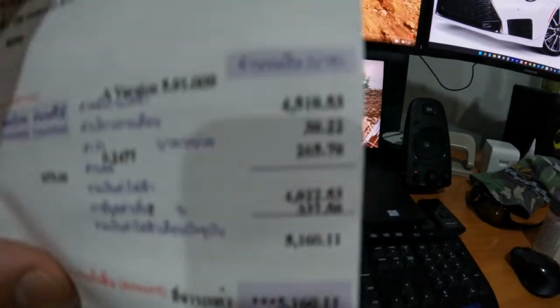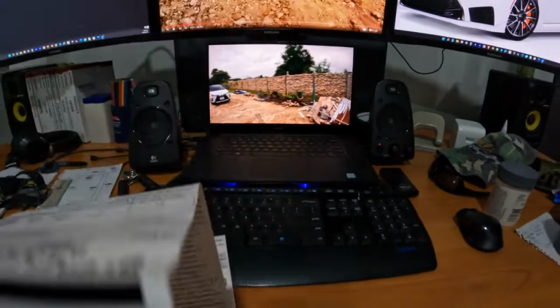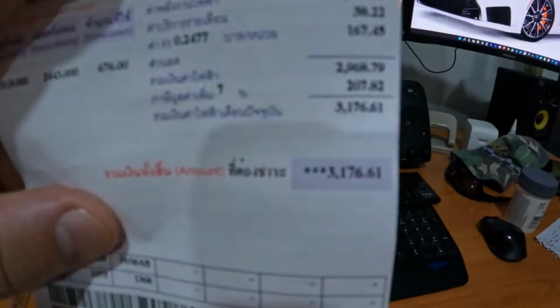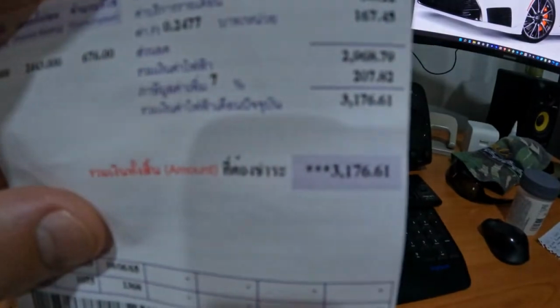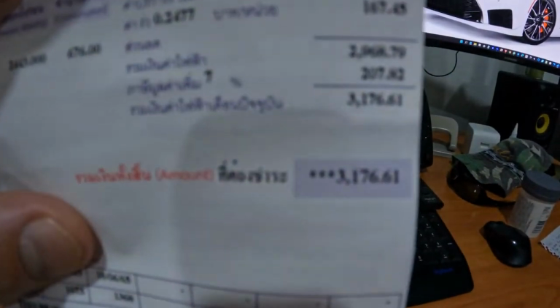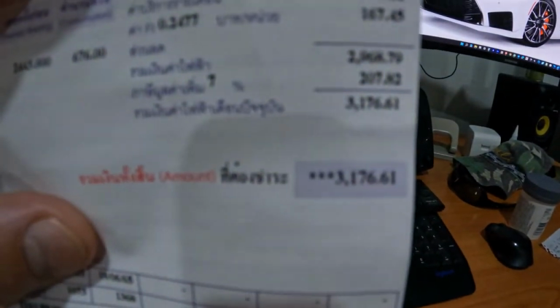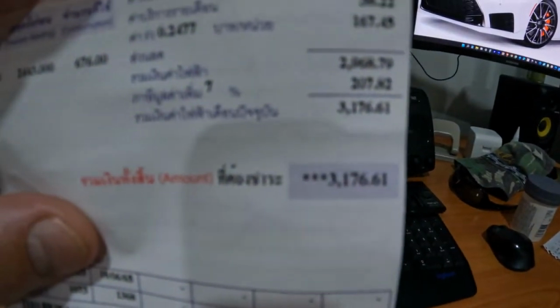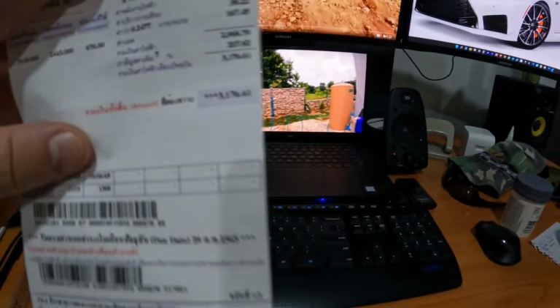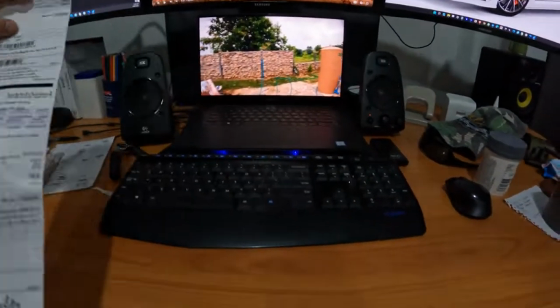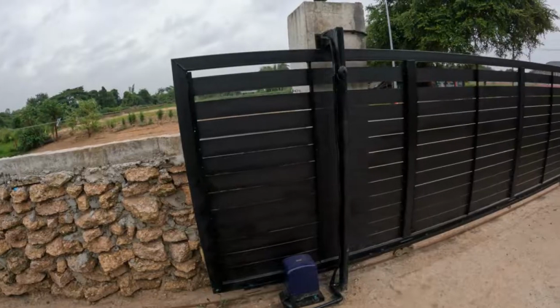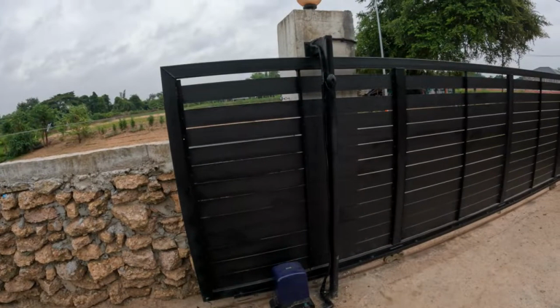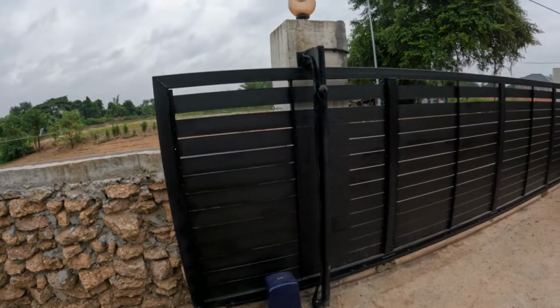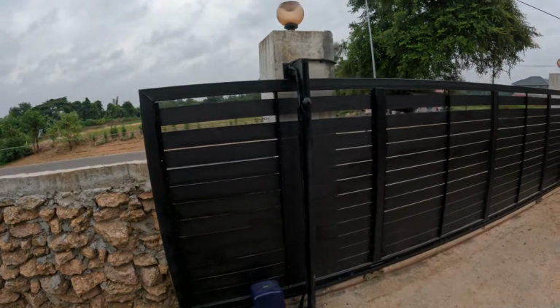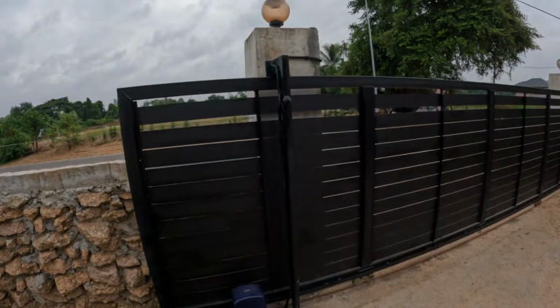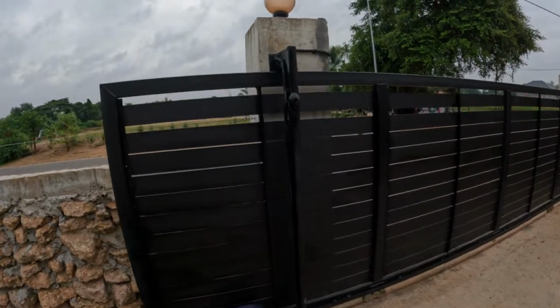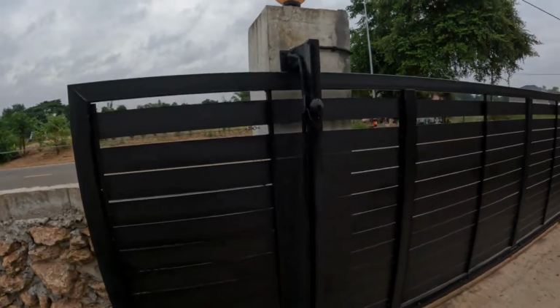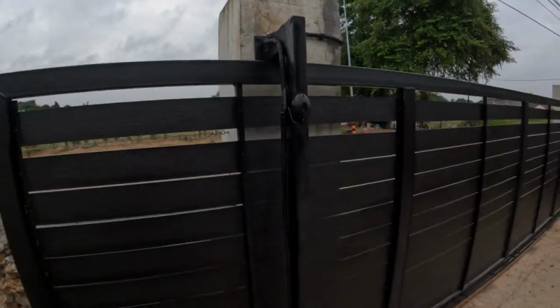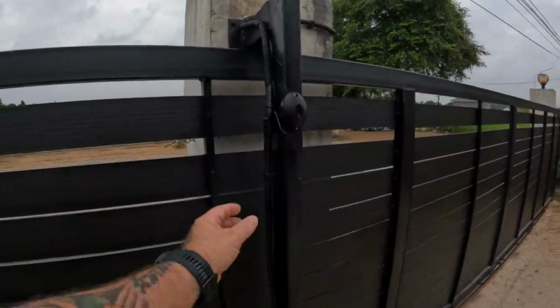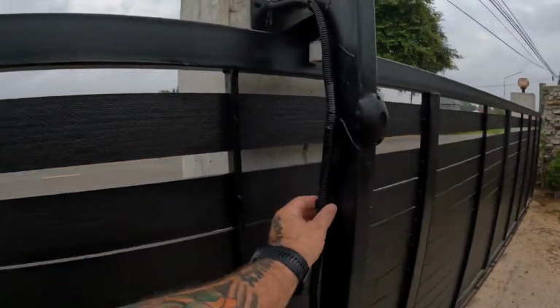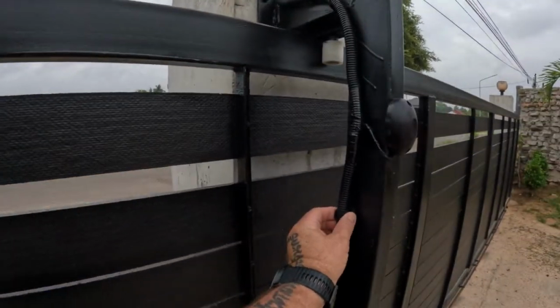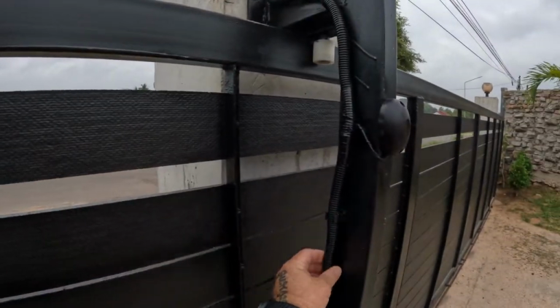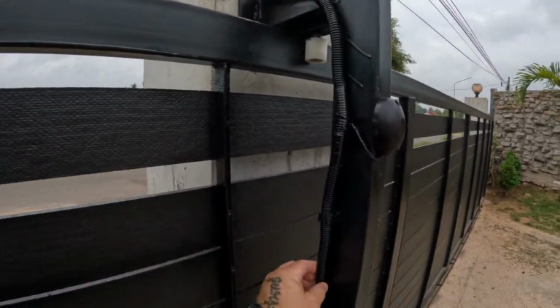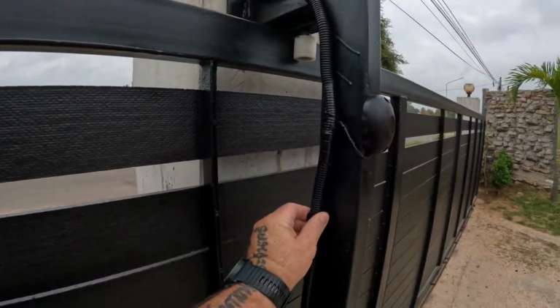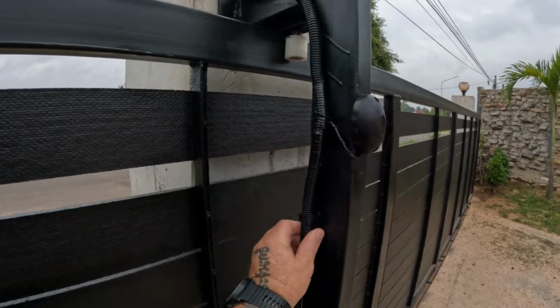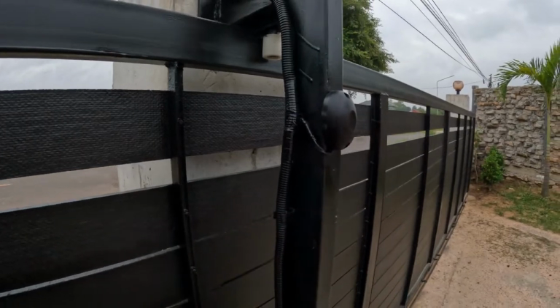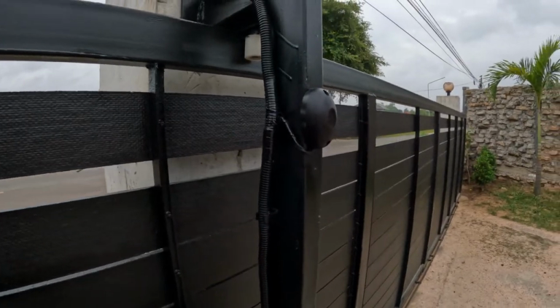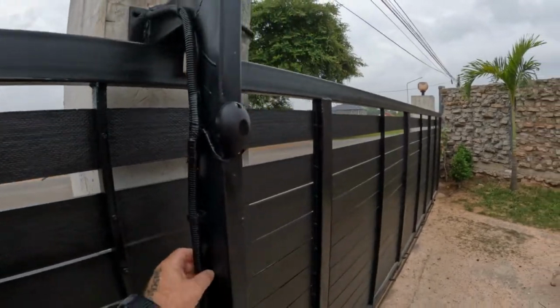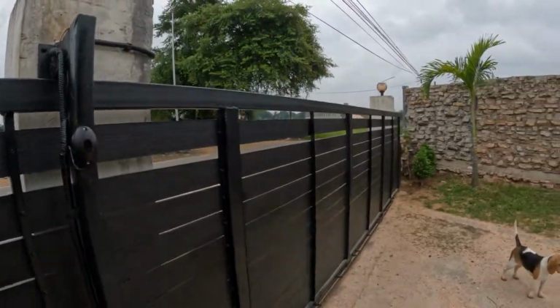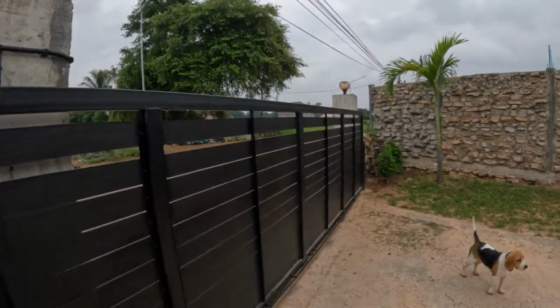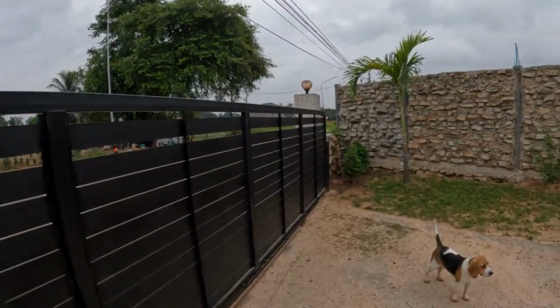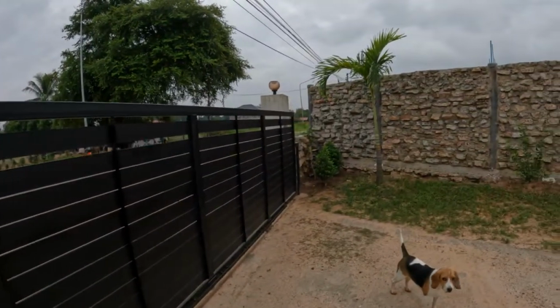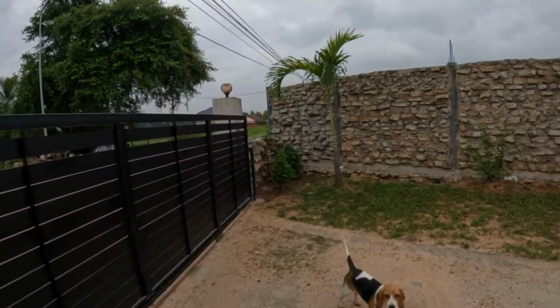The electric gates are finished now. I've got to go and get some more clips today and some screws, but yeah, that's all working.